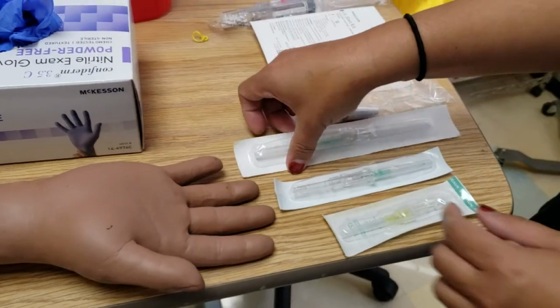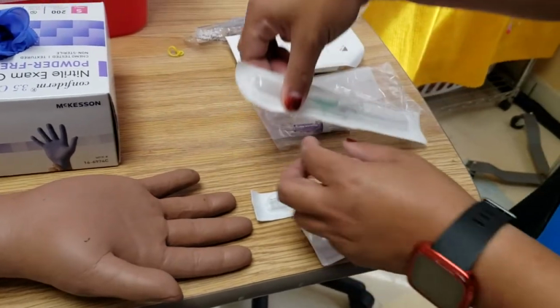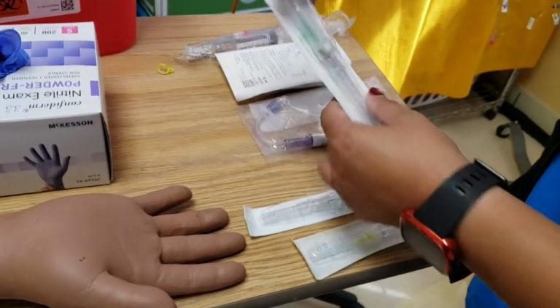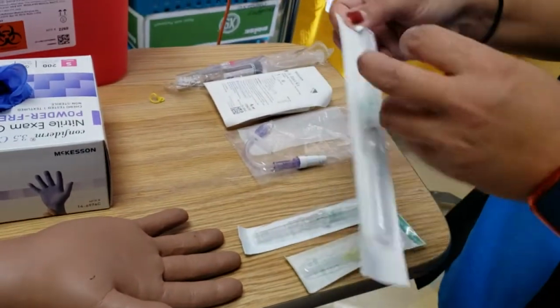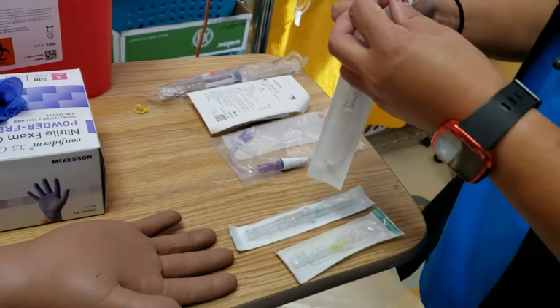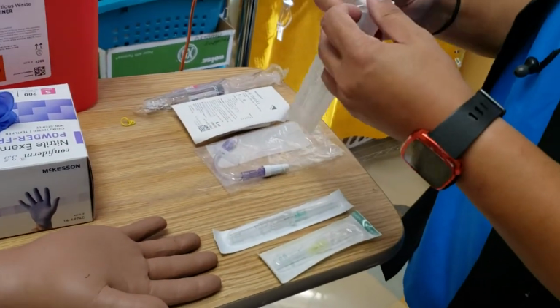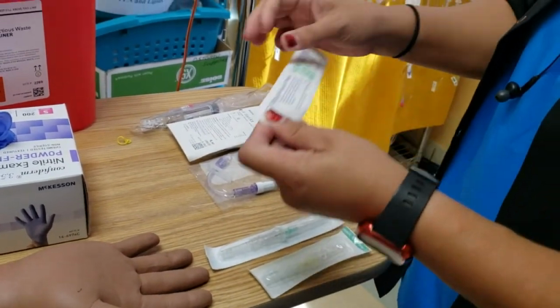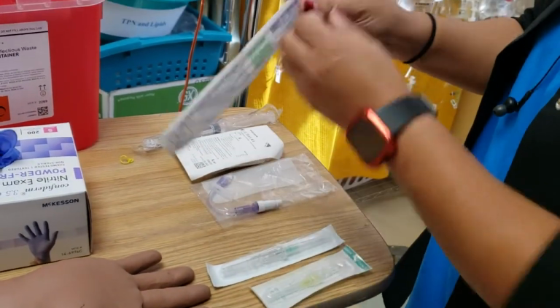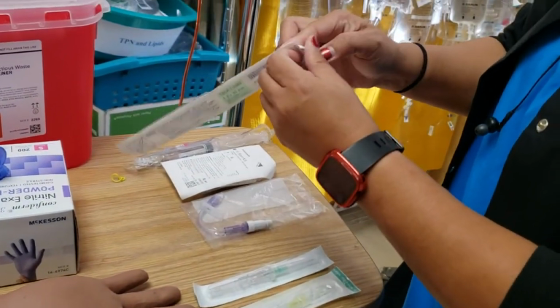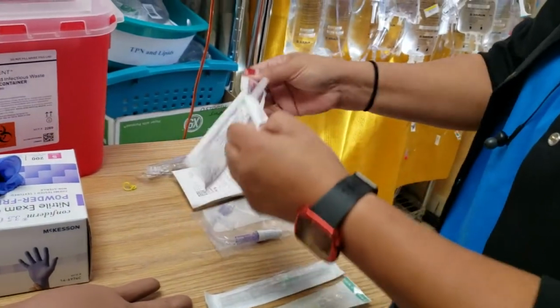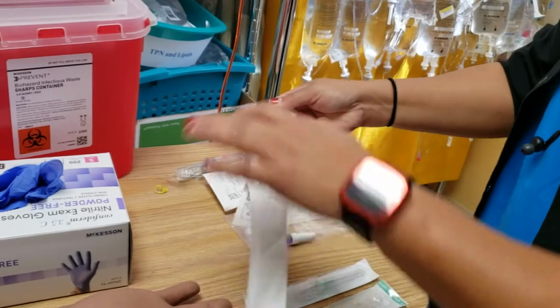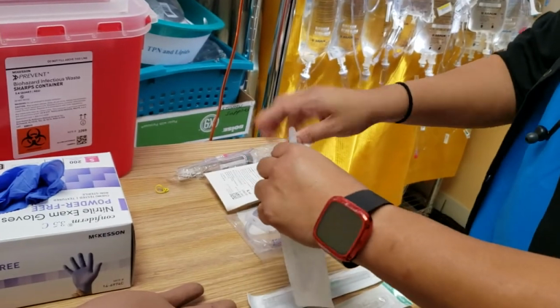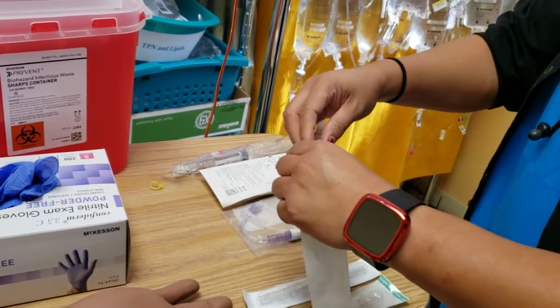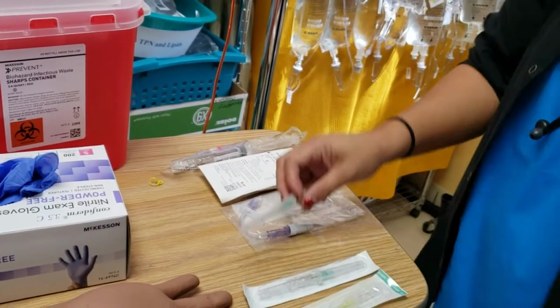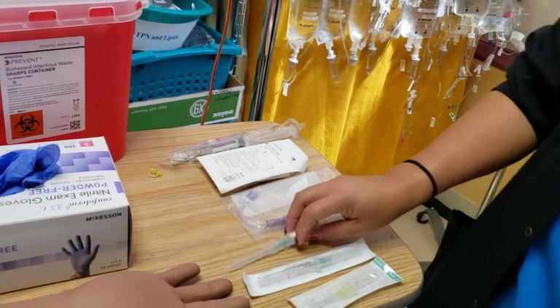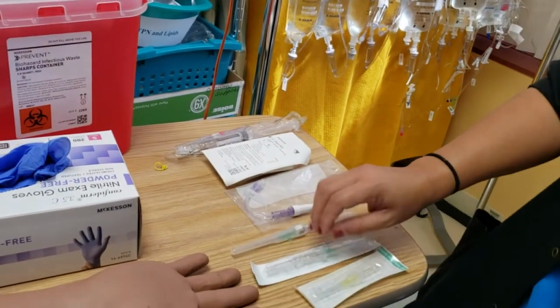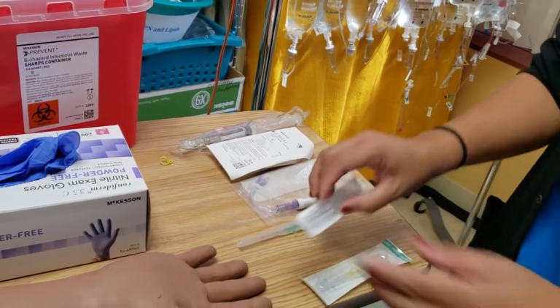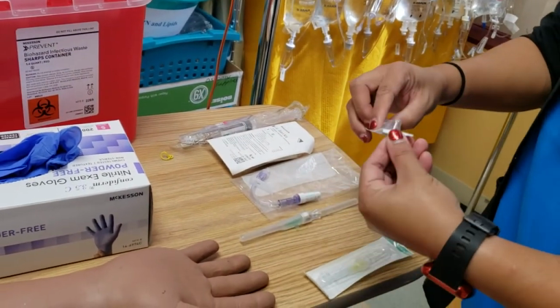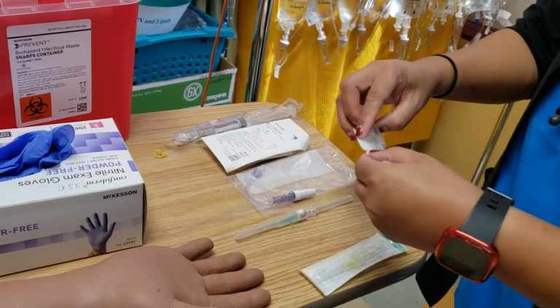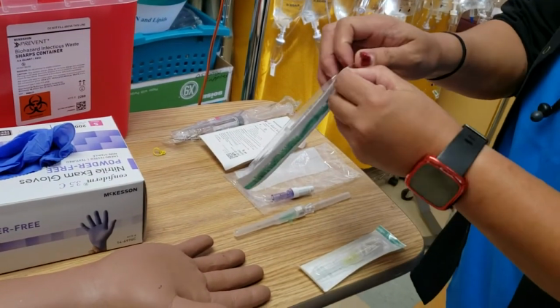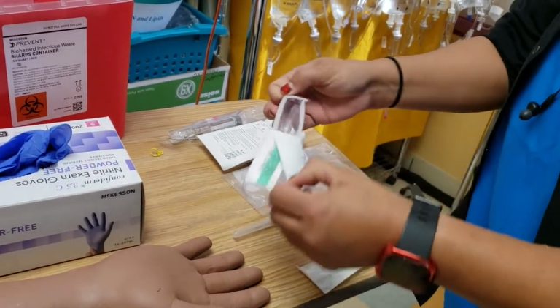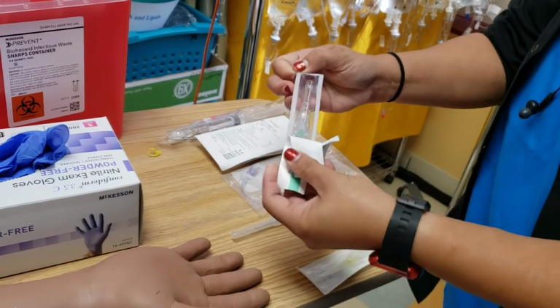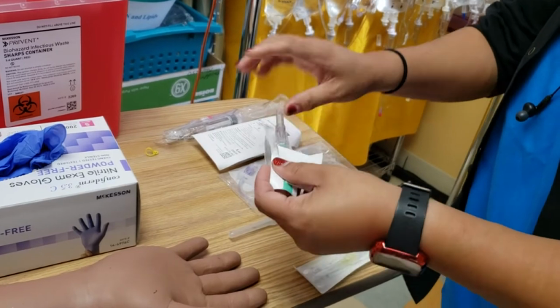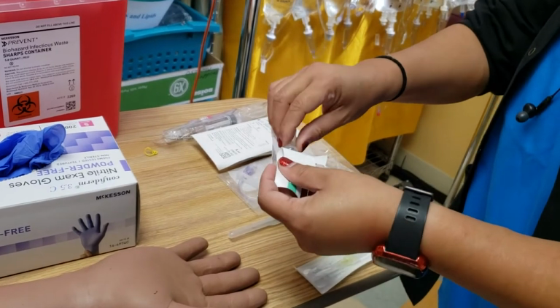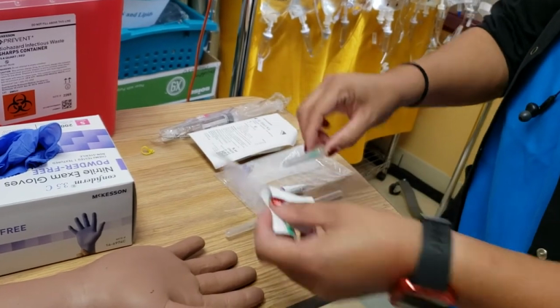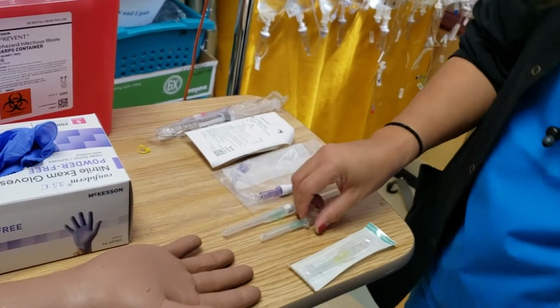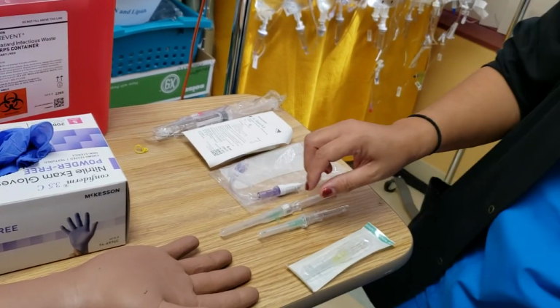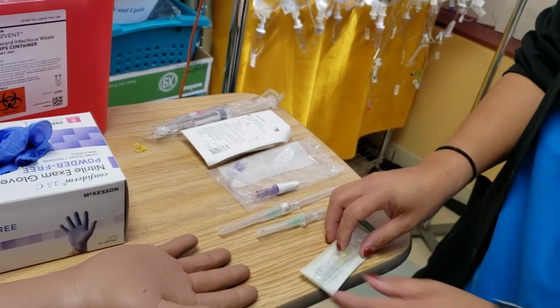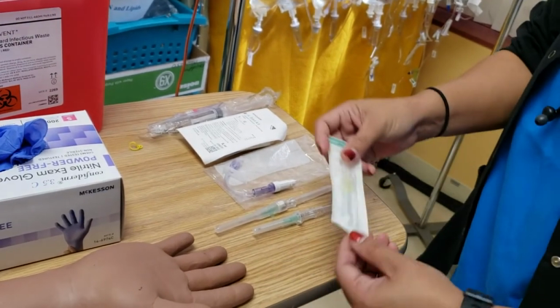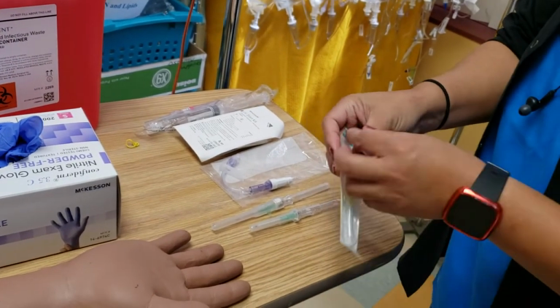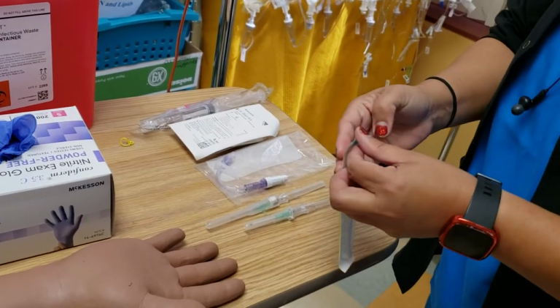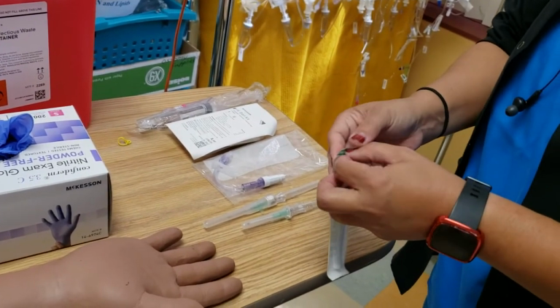So what I do is get all my things ready and open all these packages. I suggest you have a trash can close by so you can get rid of all the trash you don't need, so it's not in your workspace.